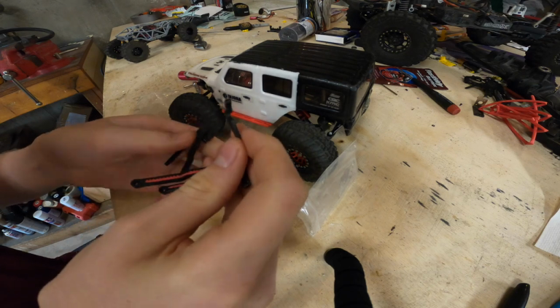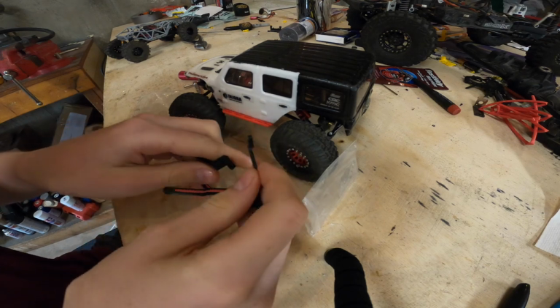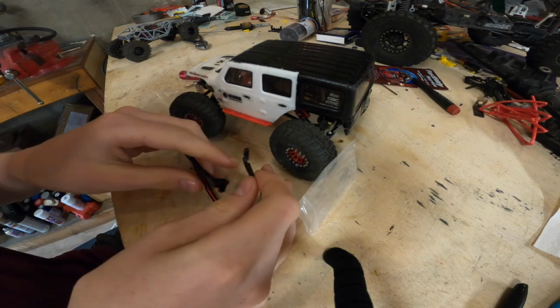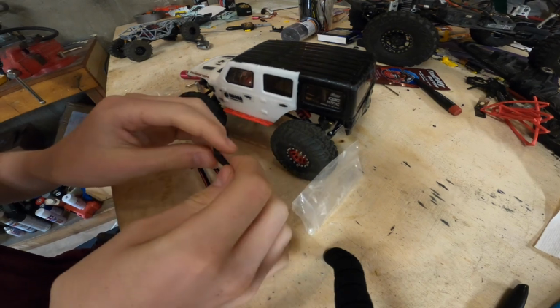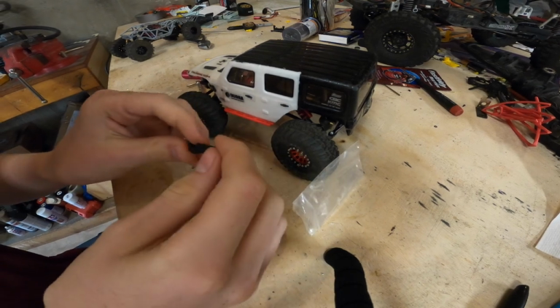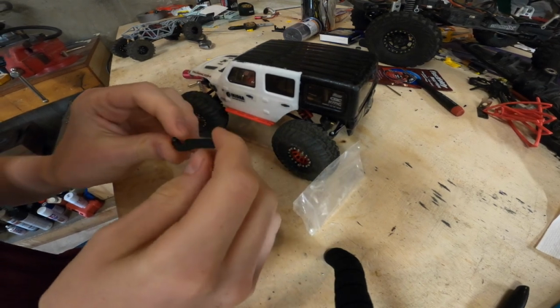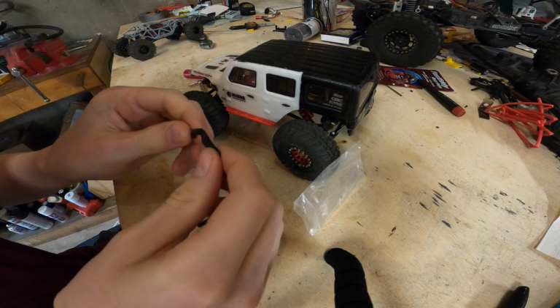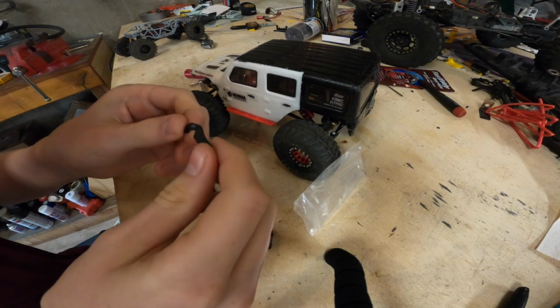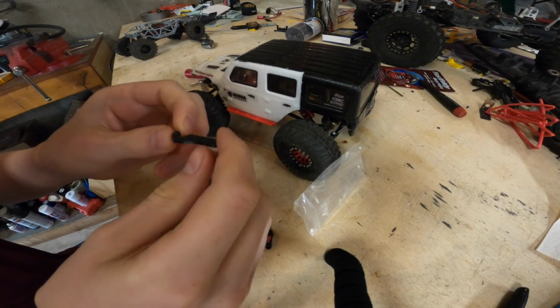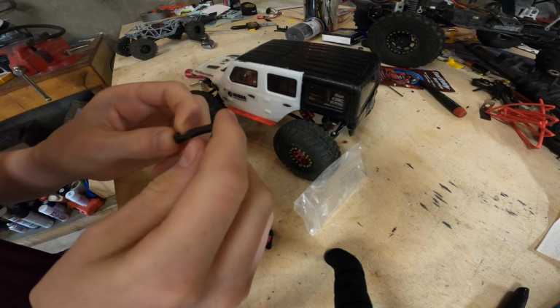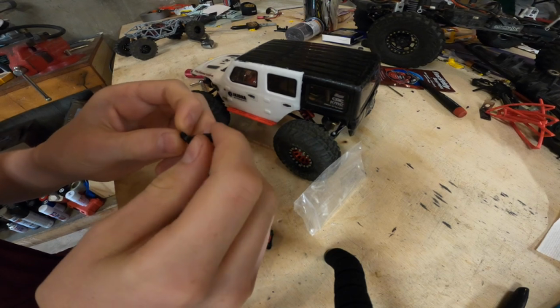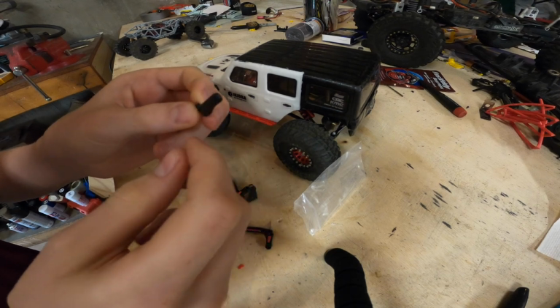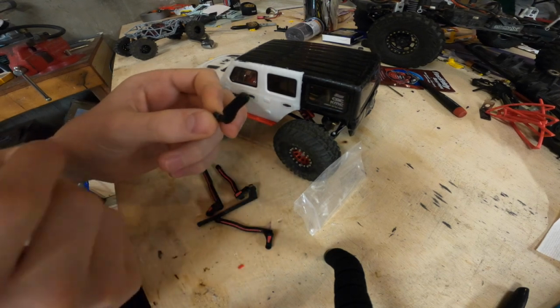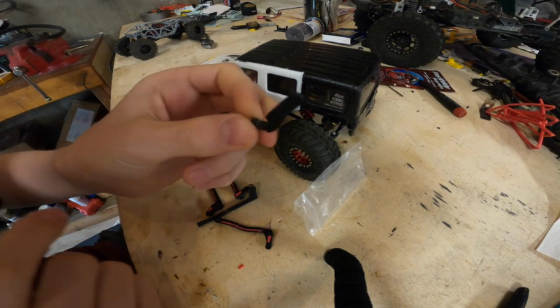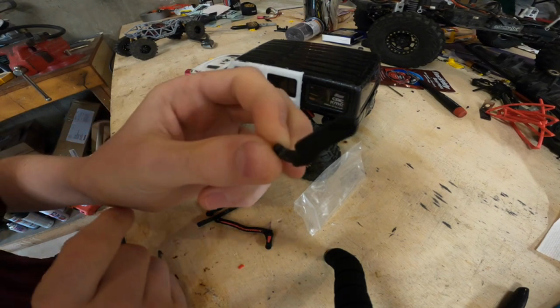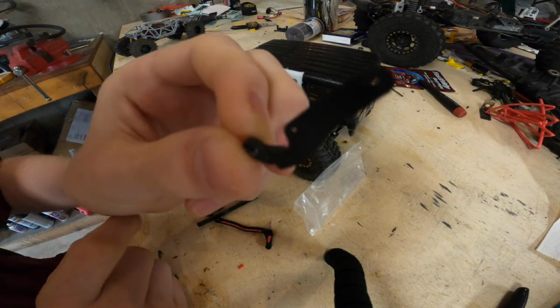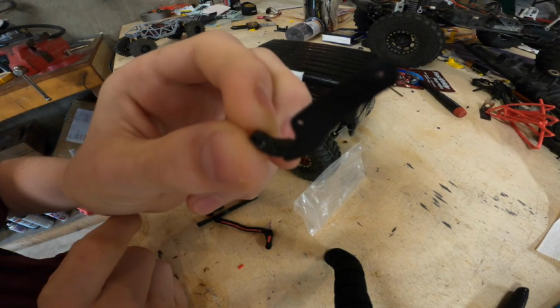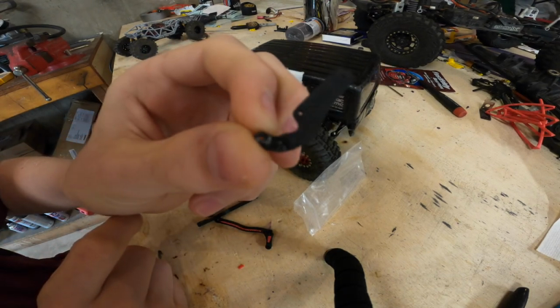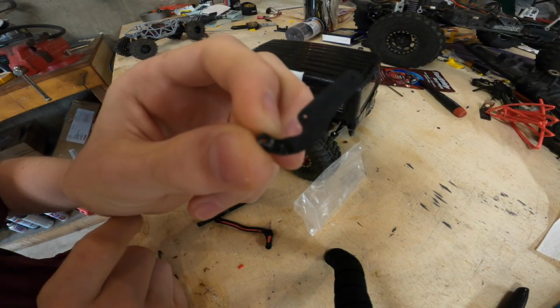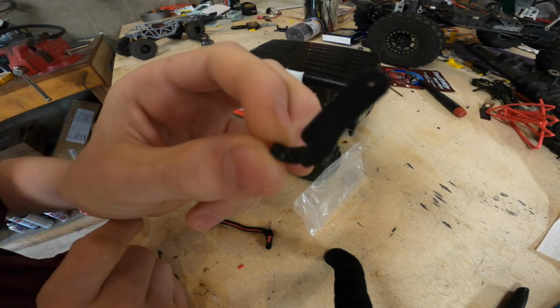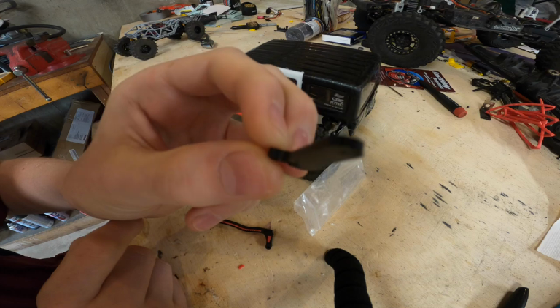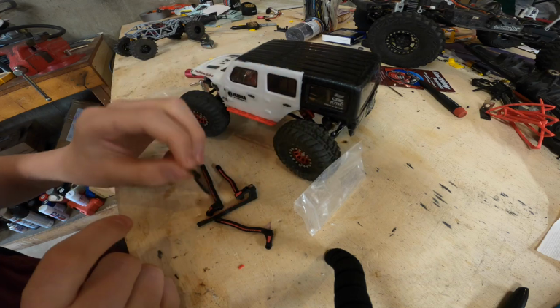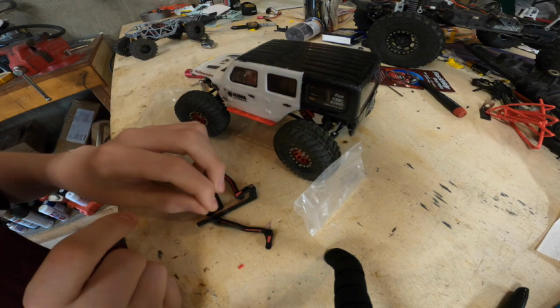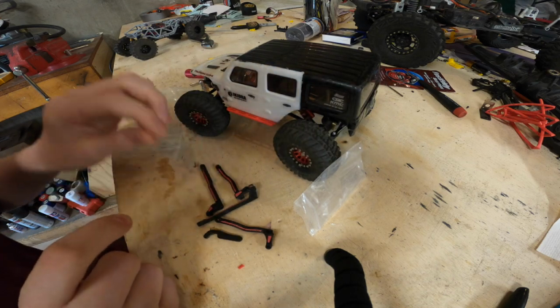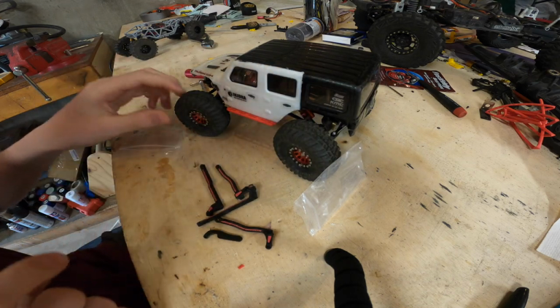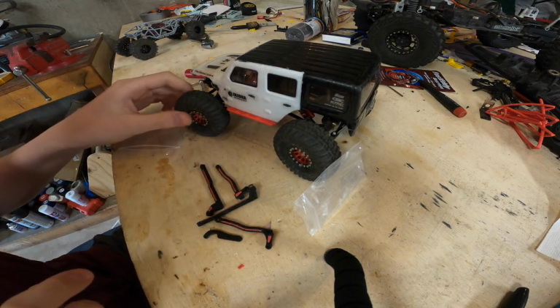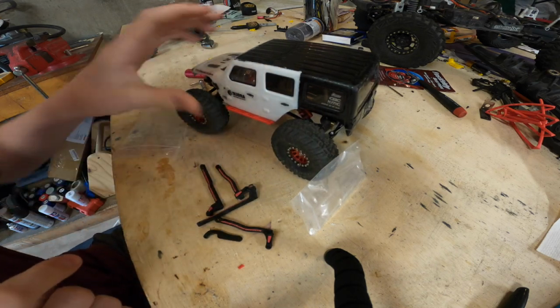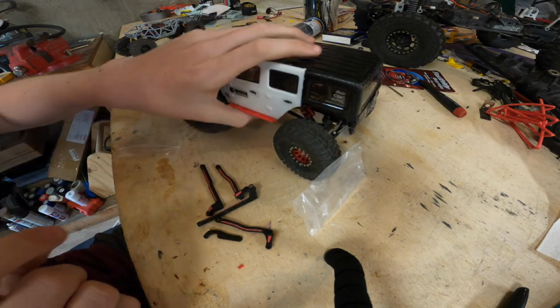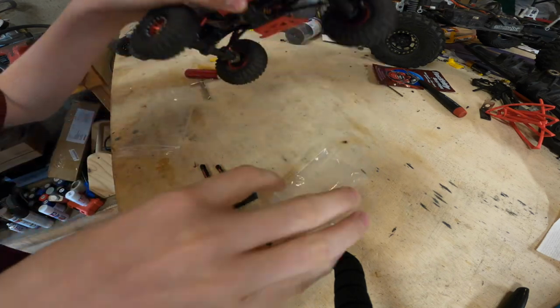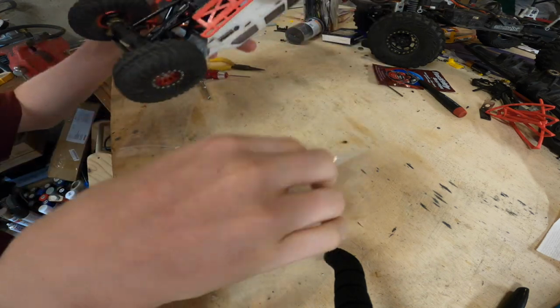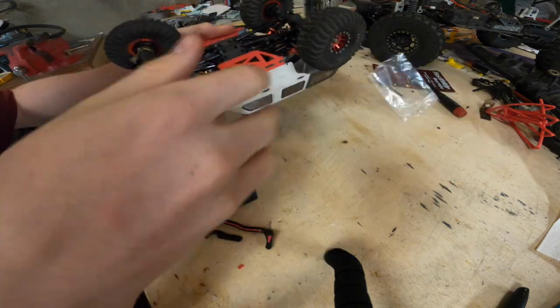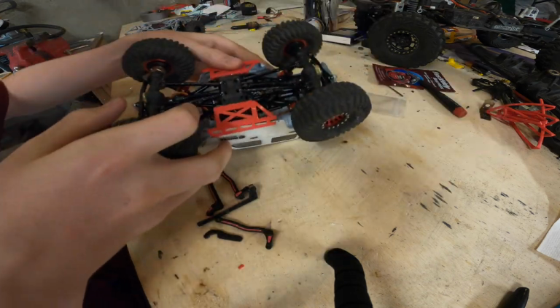Today we're going to be putting these on the Jeep. This is an adapter for behind the axle steering - still need to figure that out. But yeah, let's get right into this.